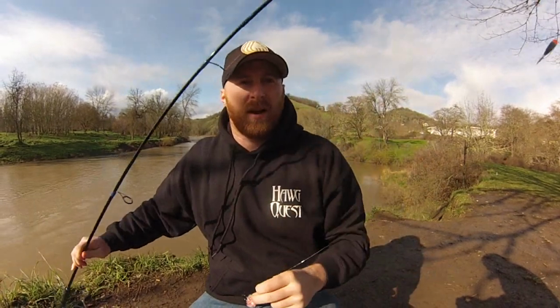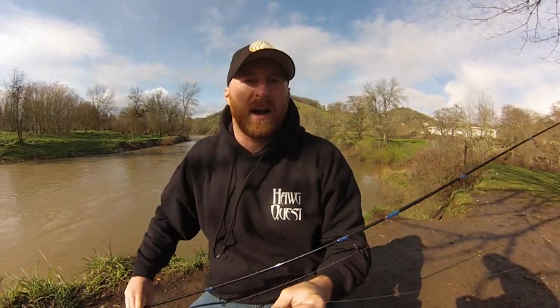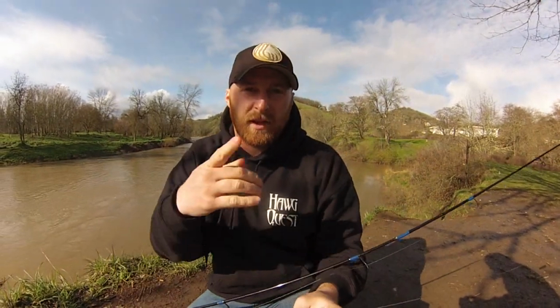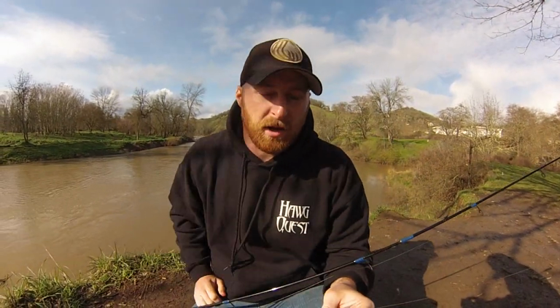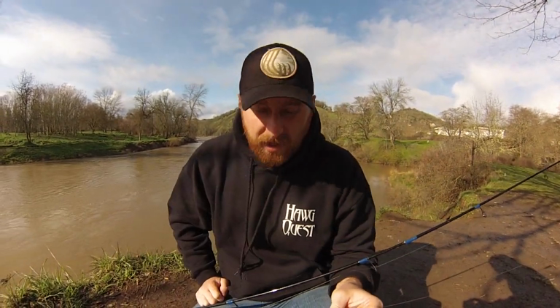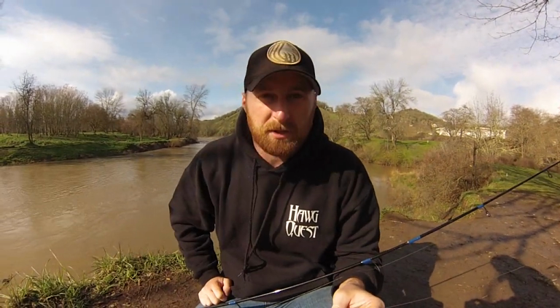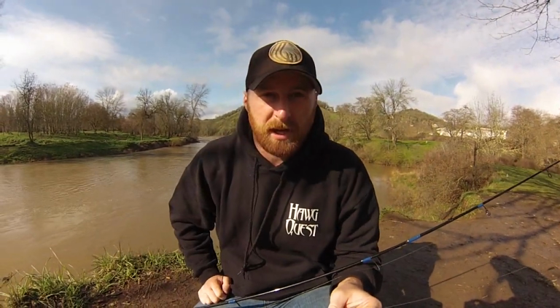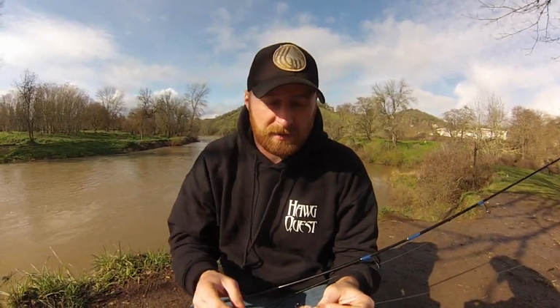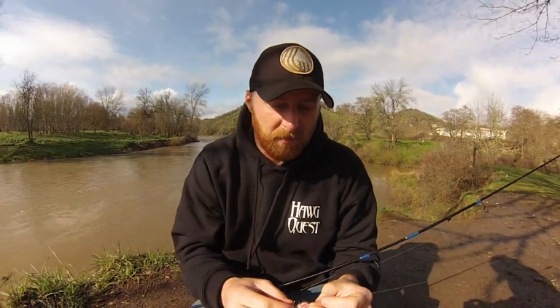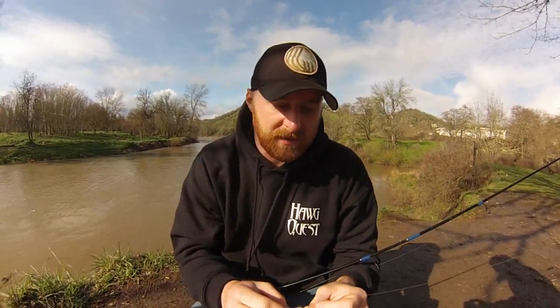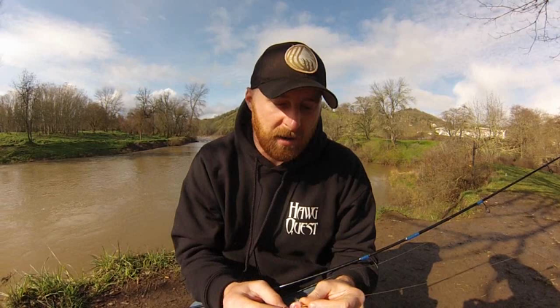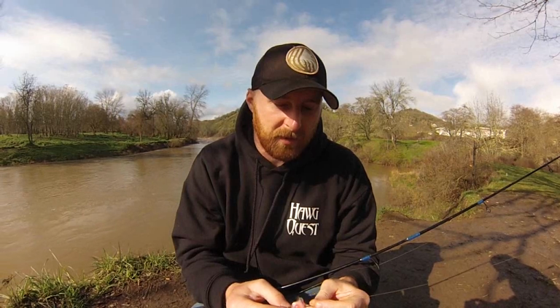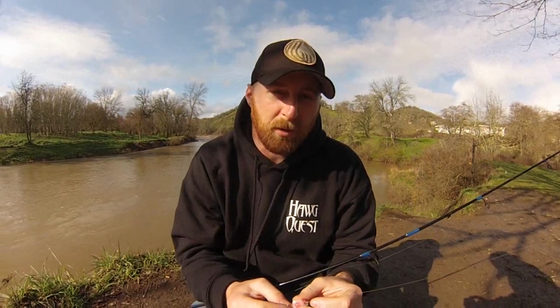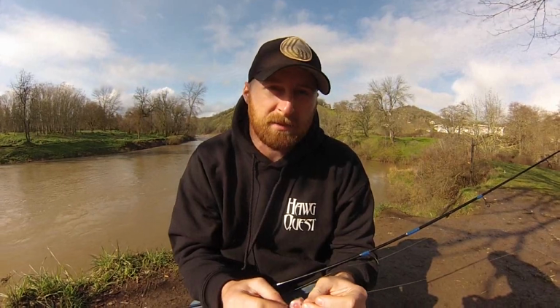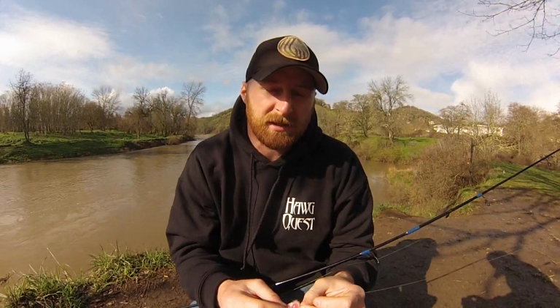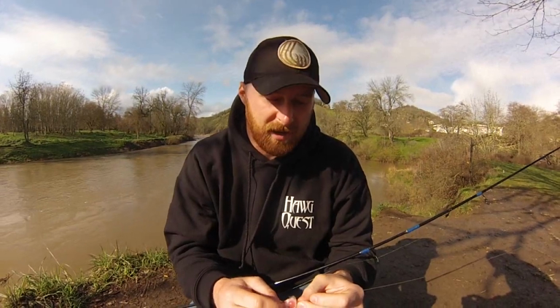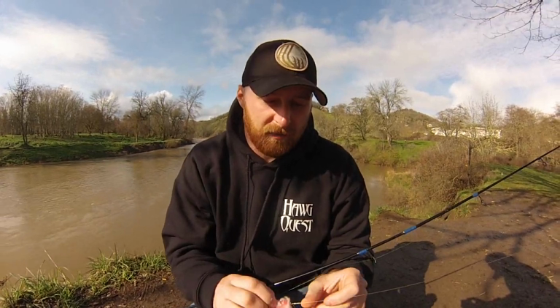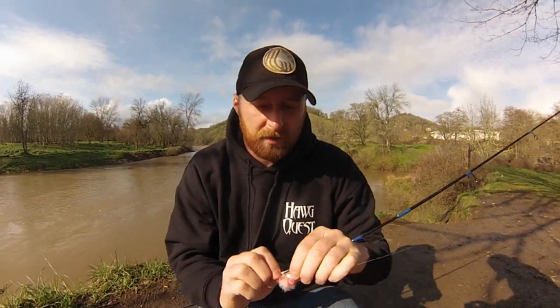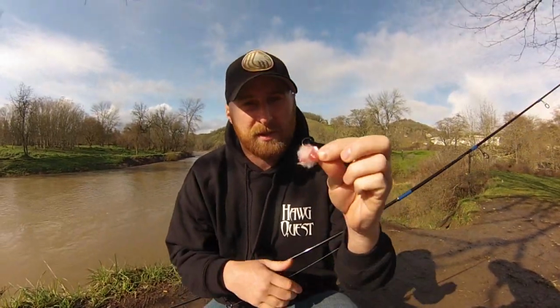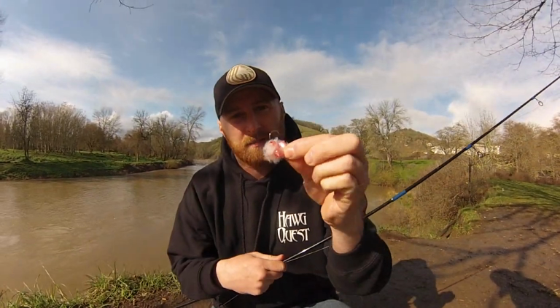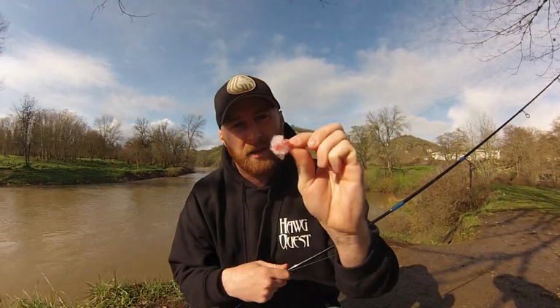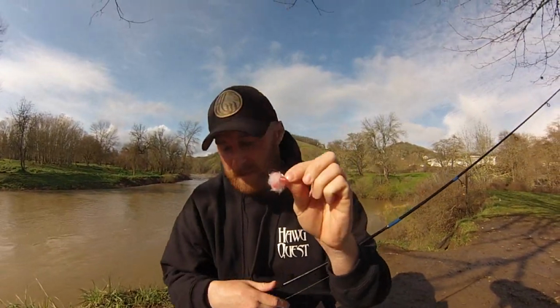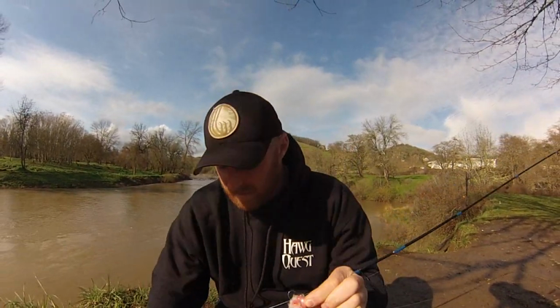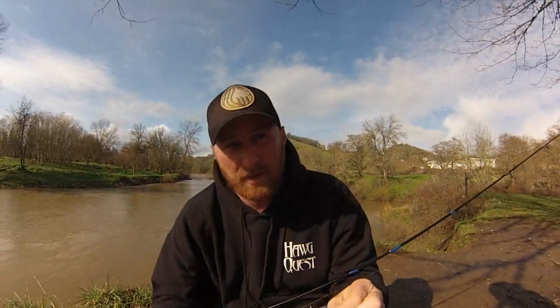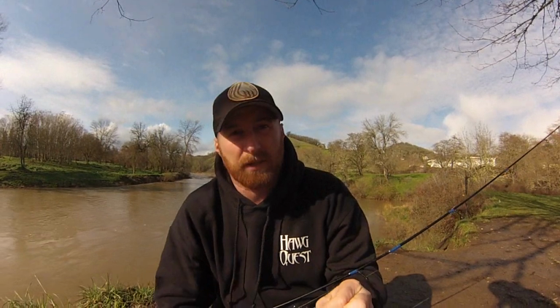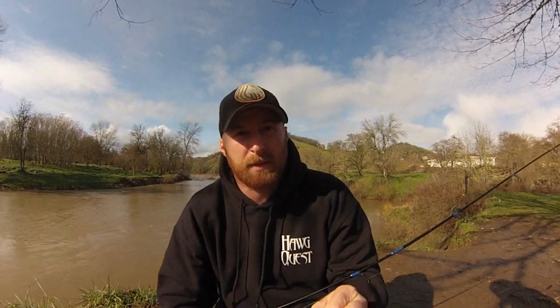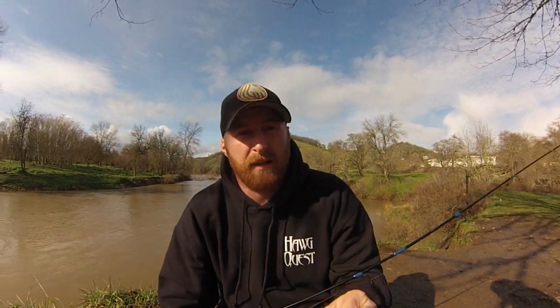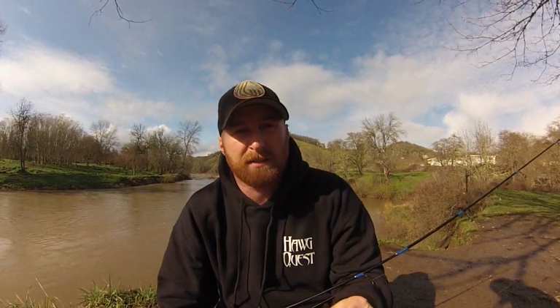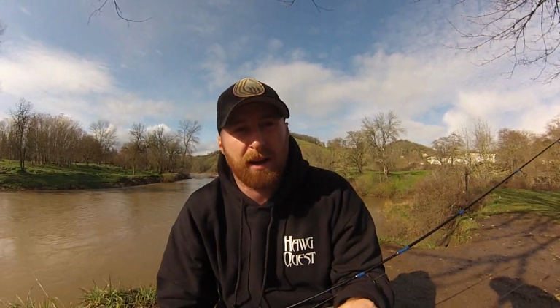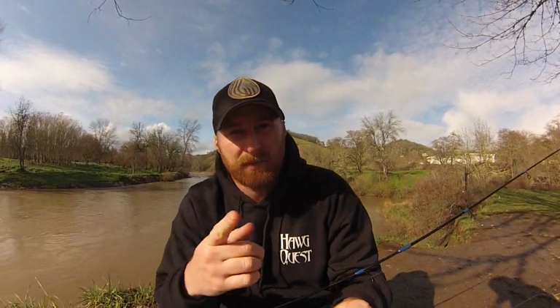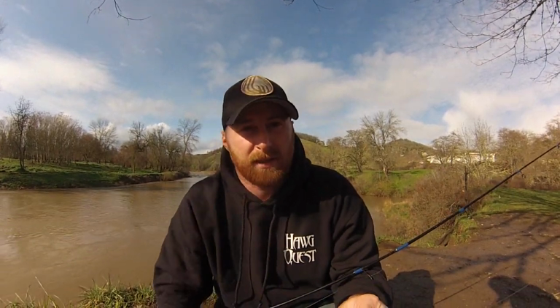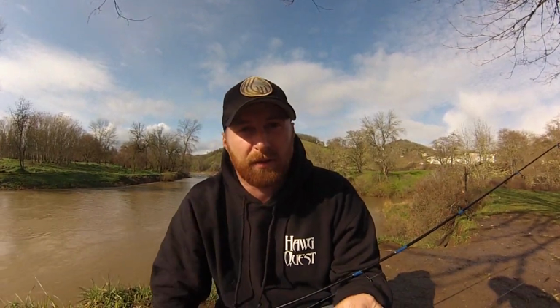All right guys, well thanks for watching and be sure to check out SouthernOrganMetalheads.com for more tips and tricks. And if you're looking to purchase these little beads, you're going to pick those up at HeavyBeads.com. See you on the river.